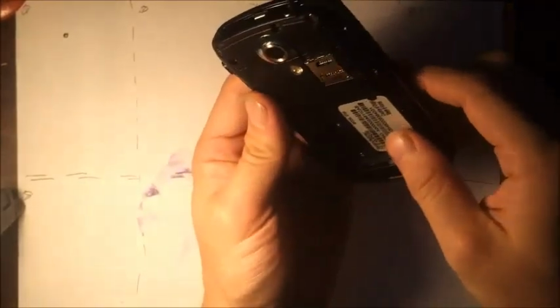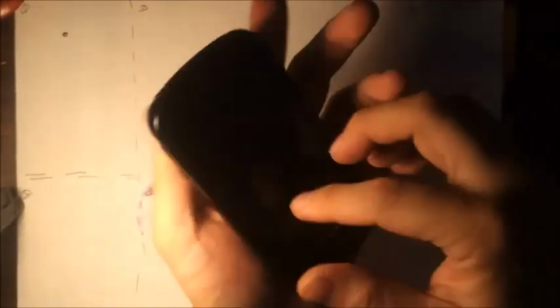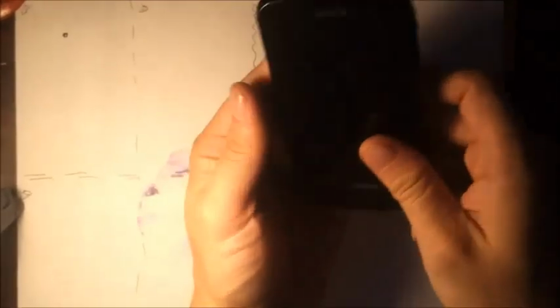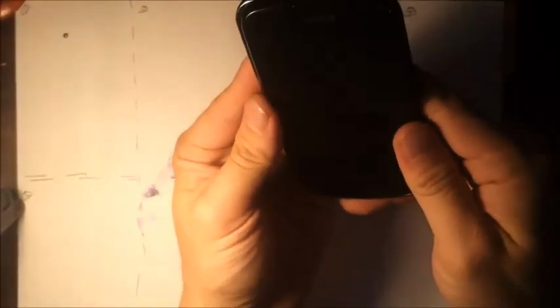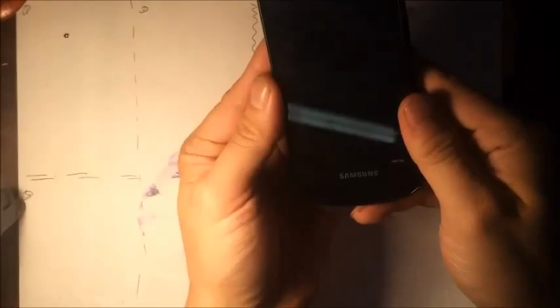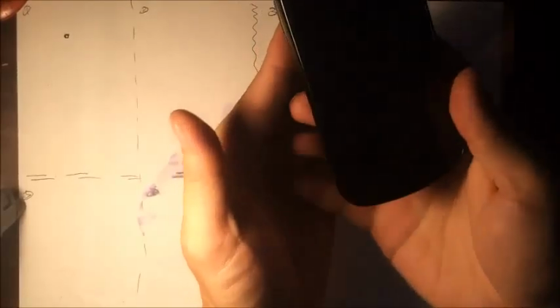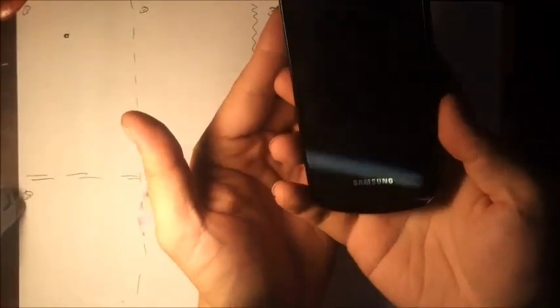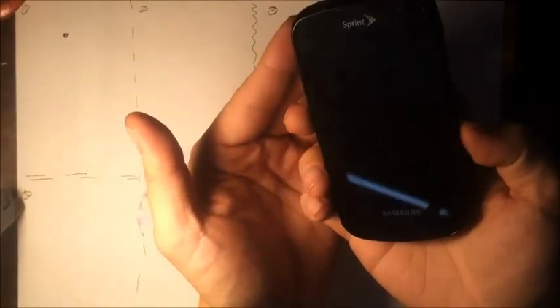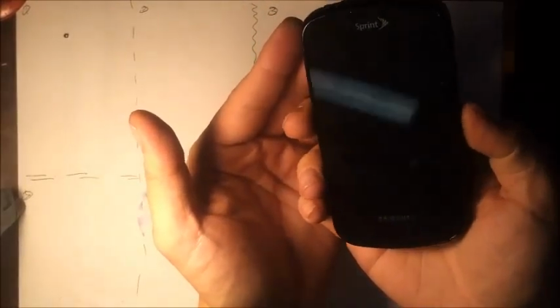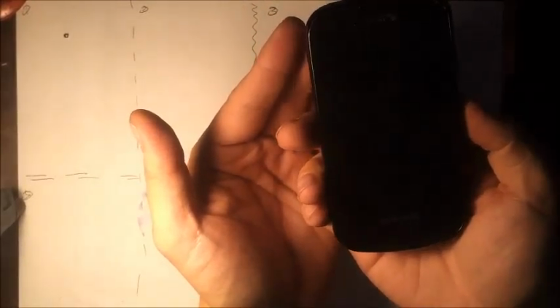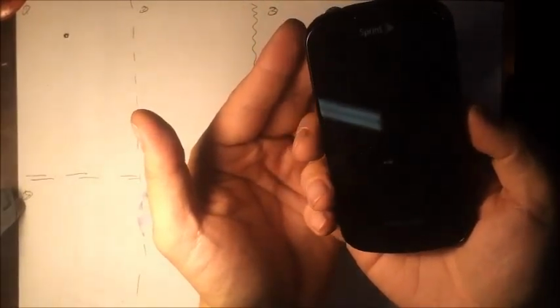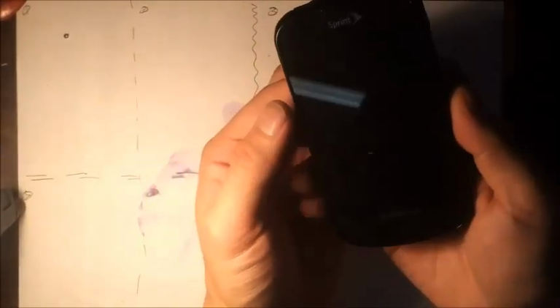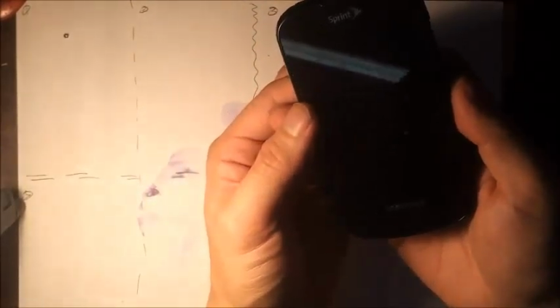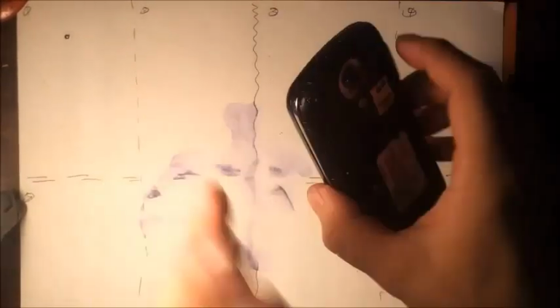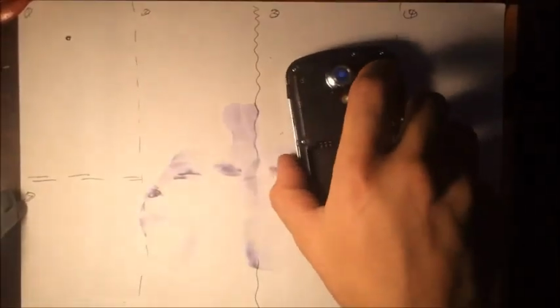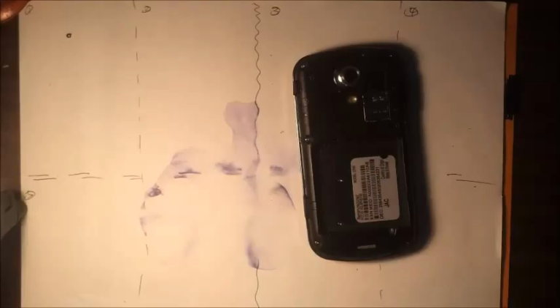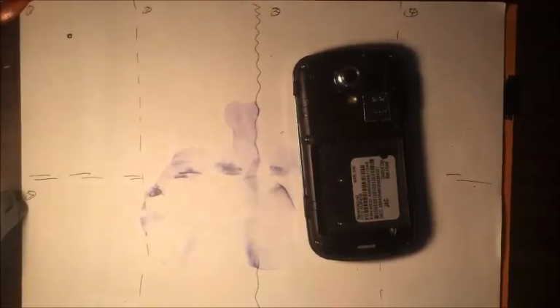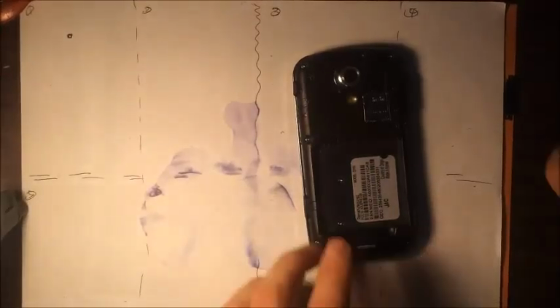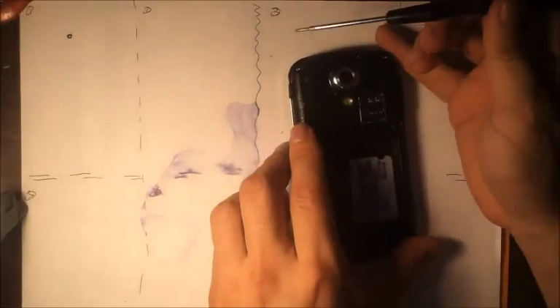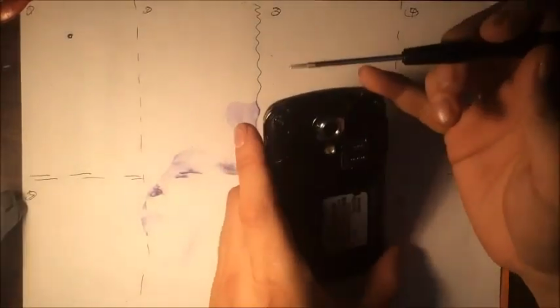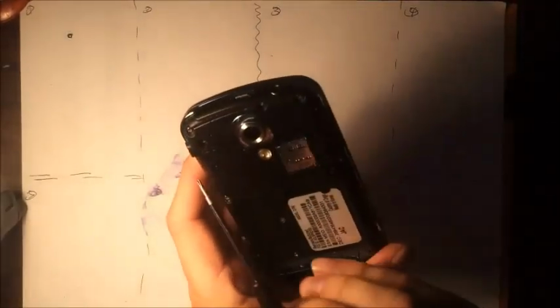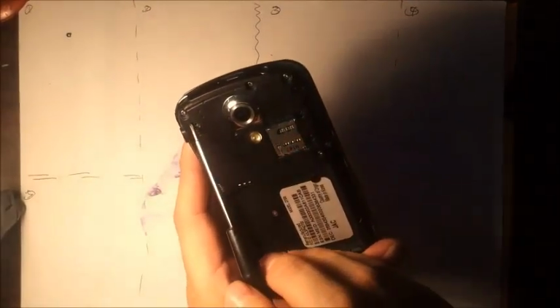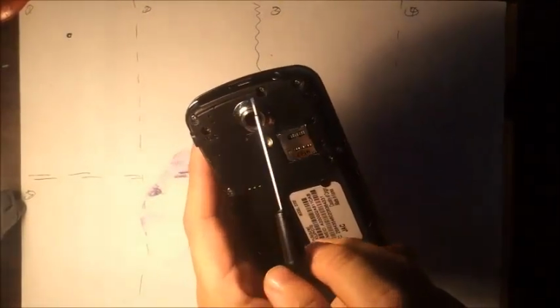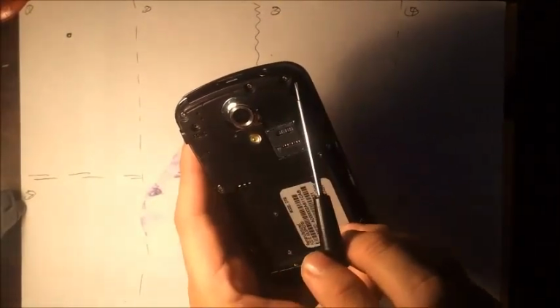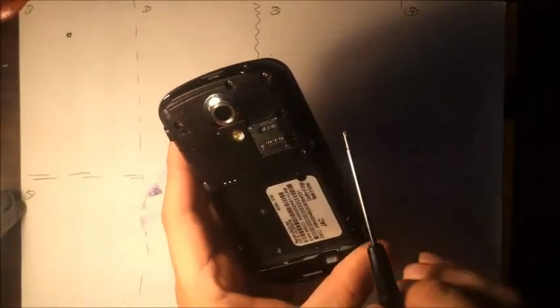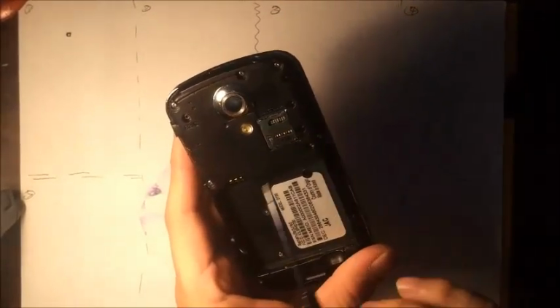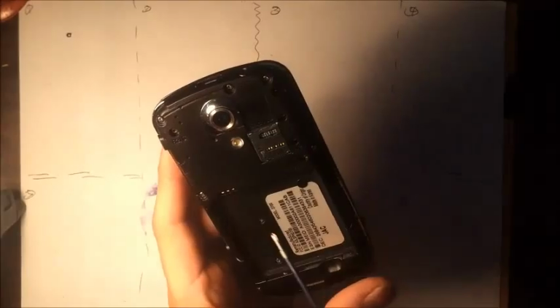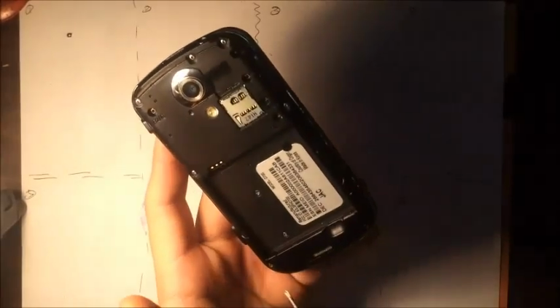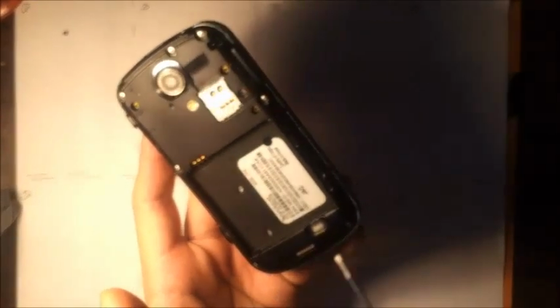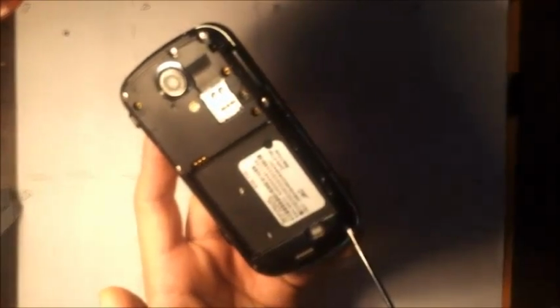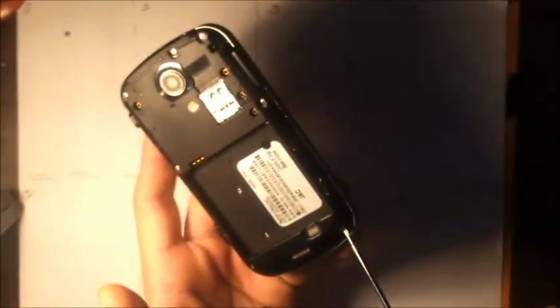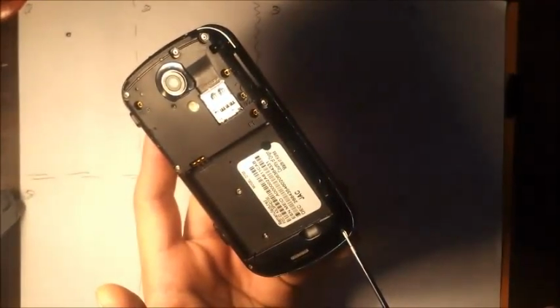So let's begin with this one — a perfectly normal Galaxy S Epic from Sprint. I'm going to take it apart. We're going to start by removing one, two, three, four, five, six, seven screws on the outside.